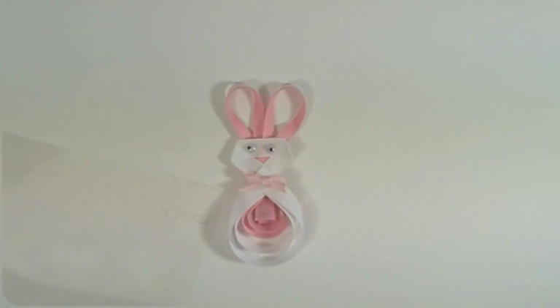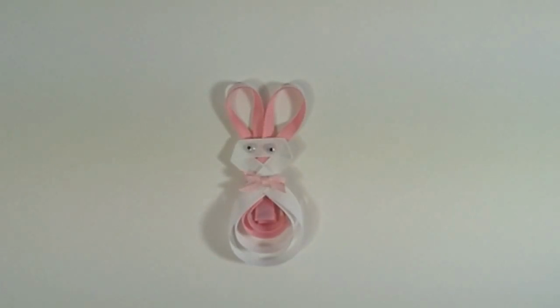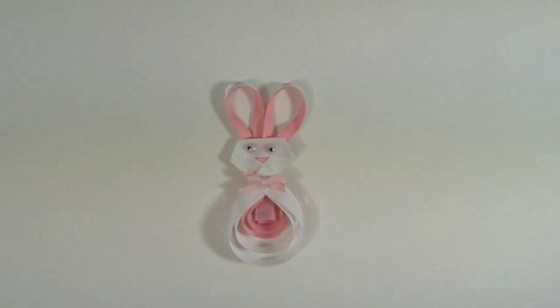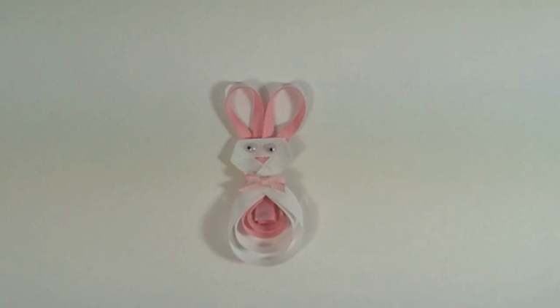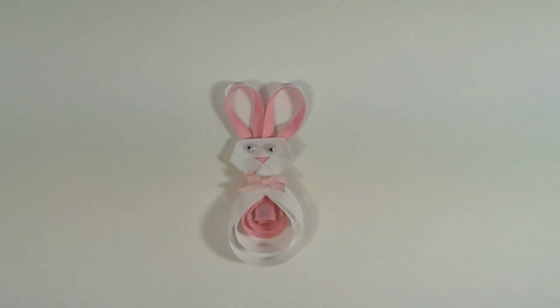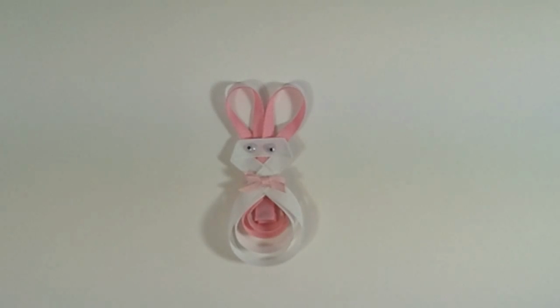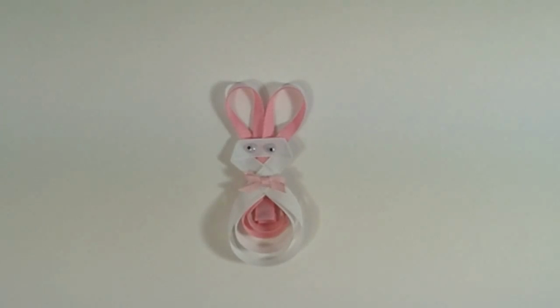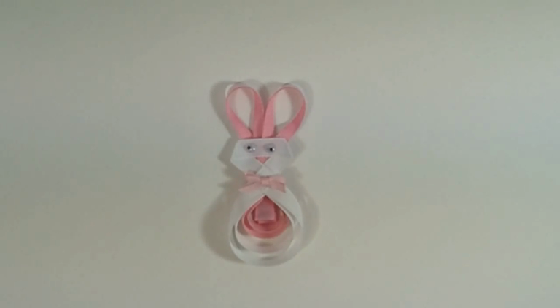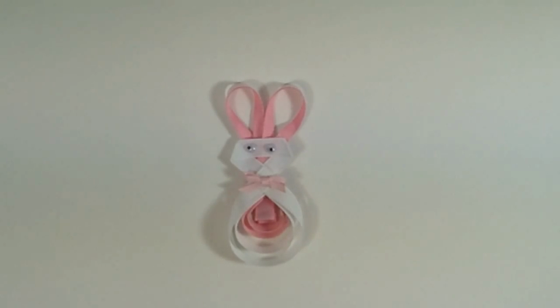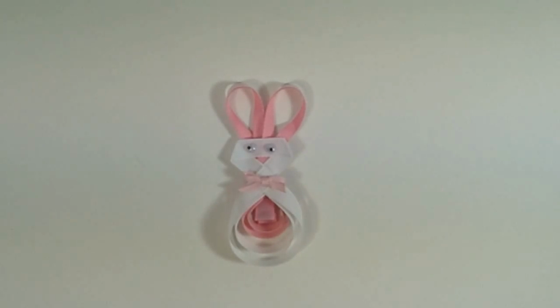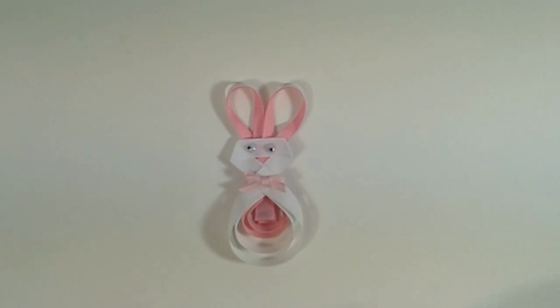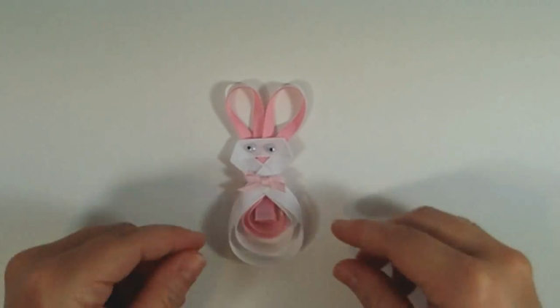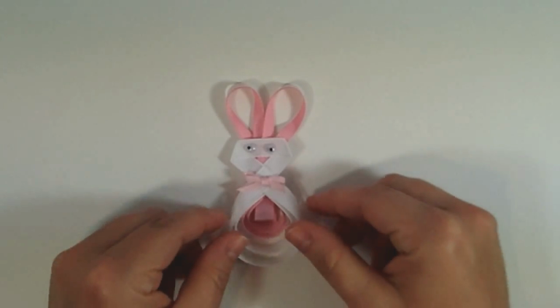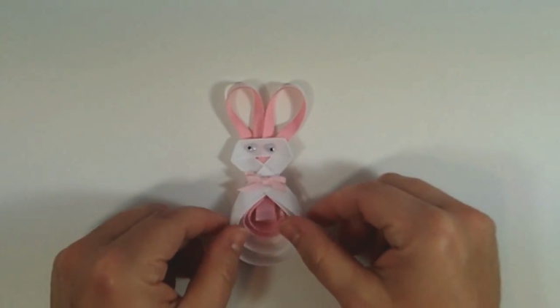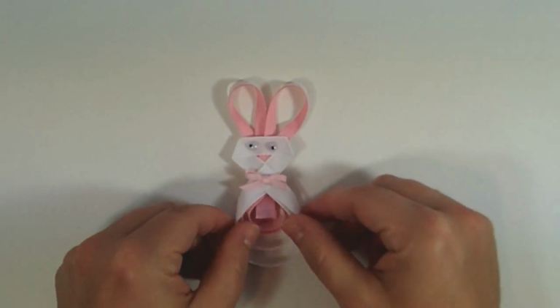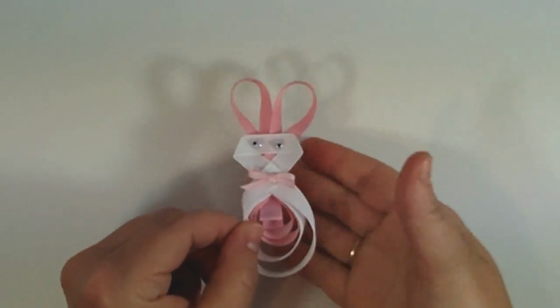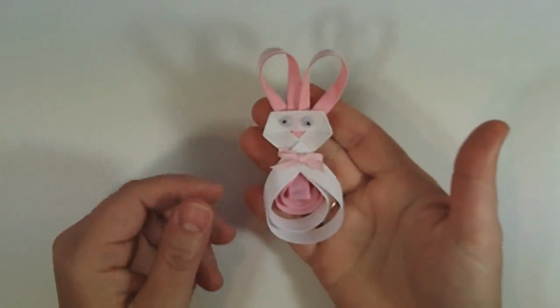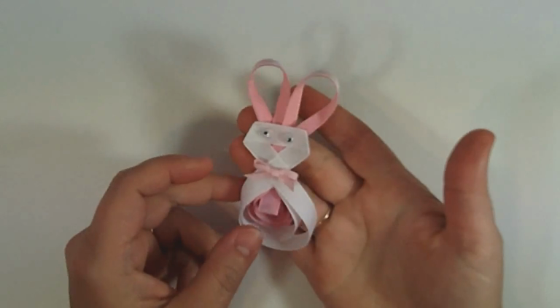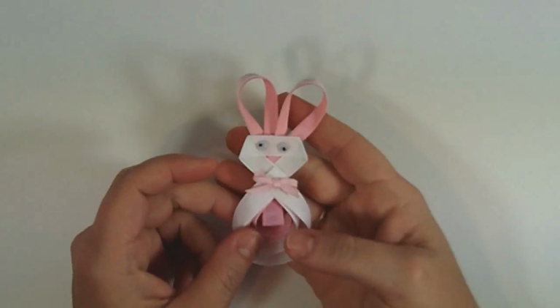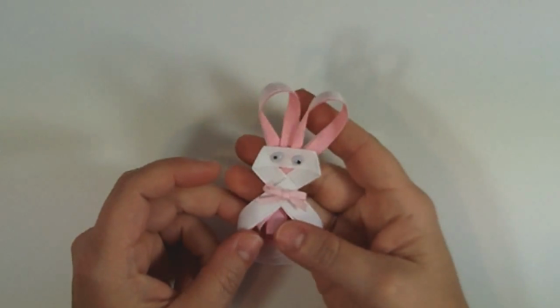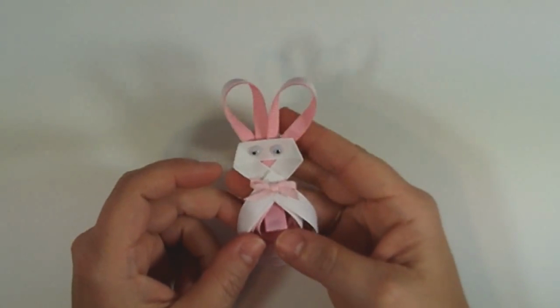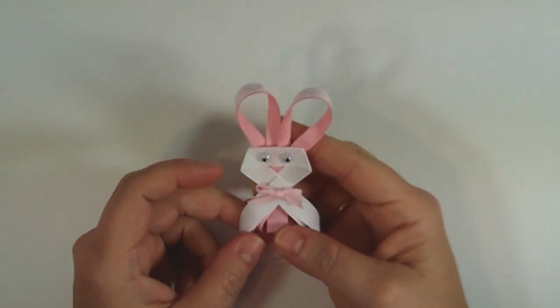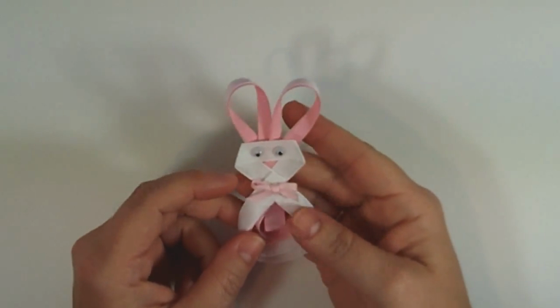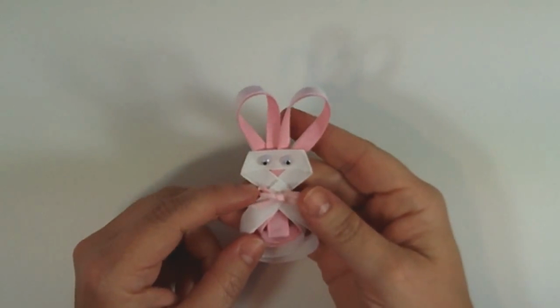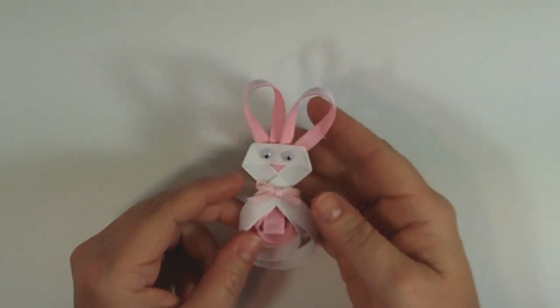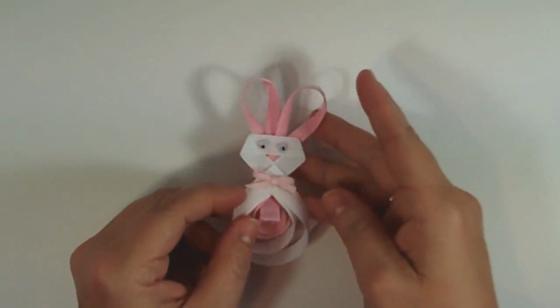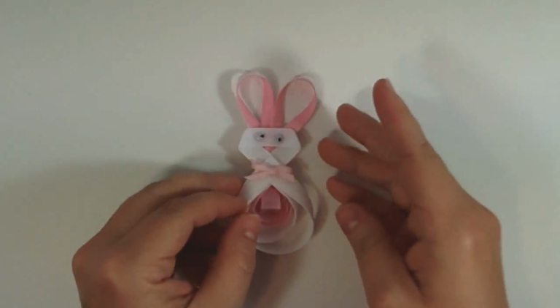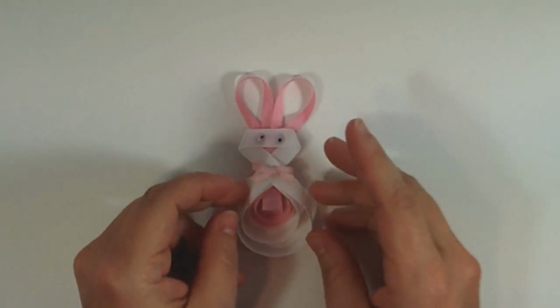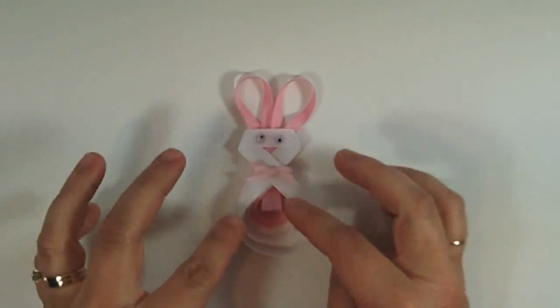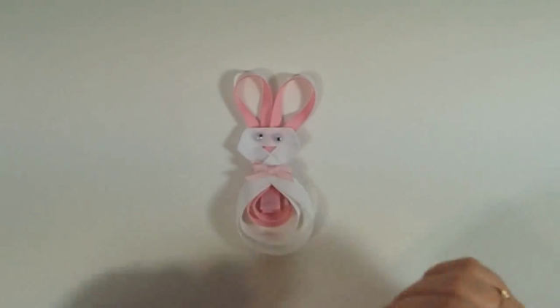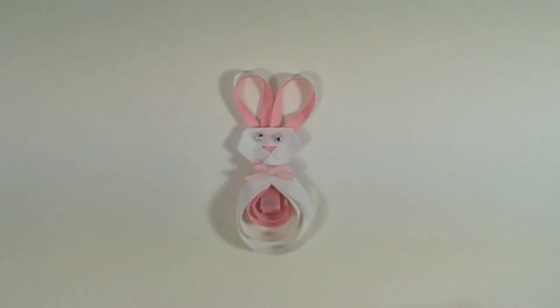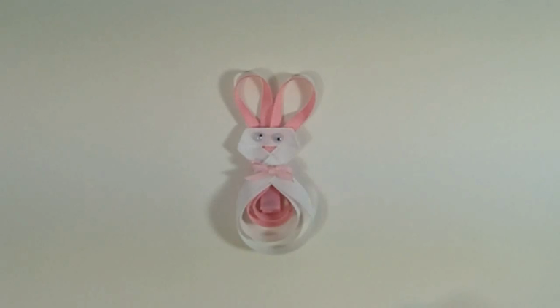Welcome to Biddy Bum Boutique TV. Today we have a special episode on how to make this cute little bunny hair clip for Easter. So we're going to get started with what we need to make this clip.